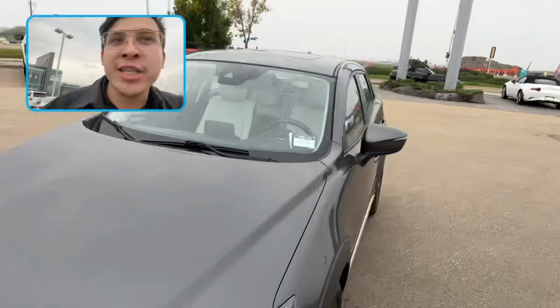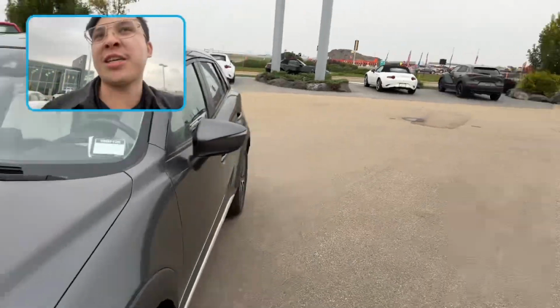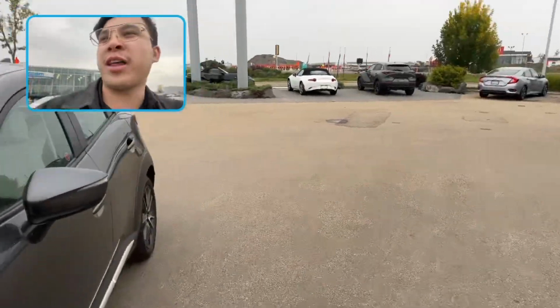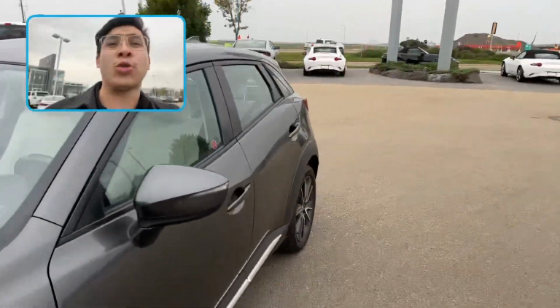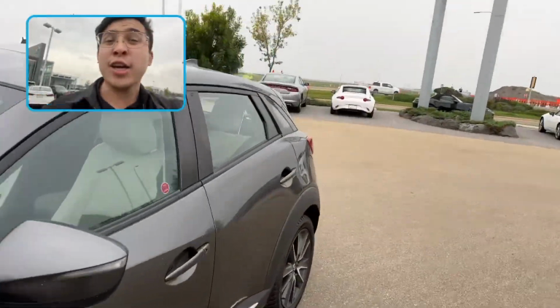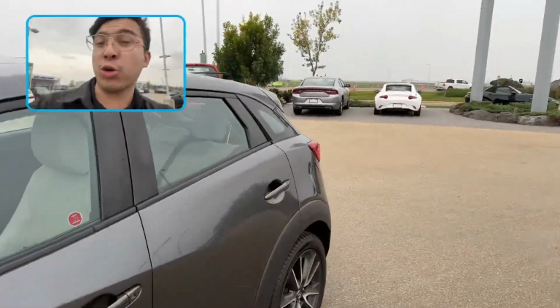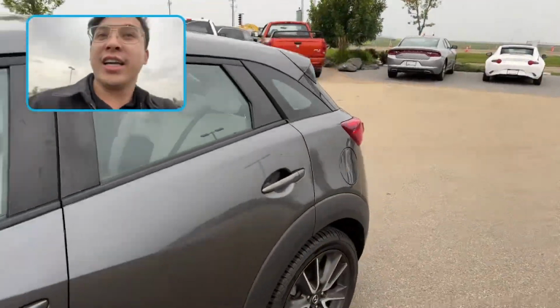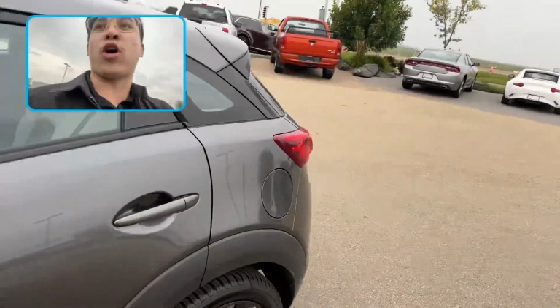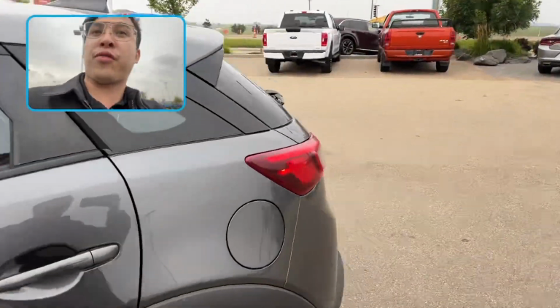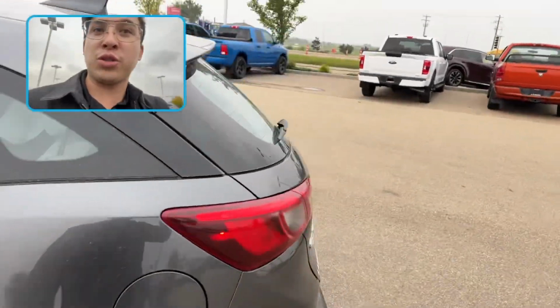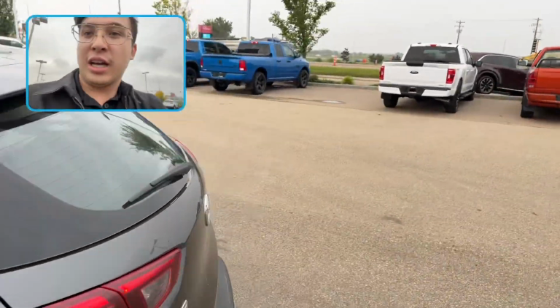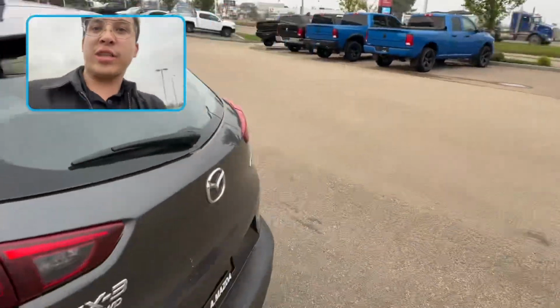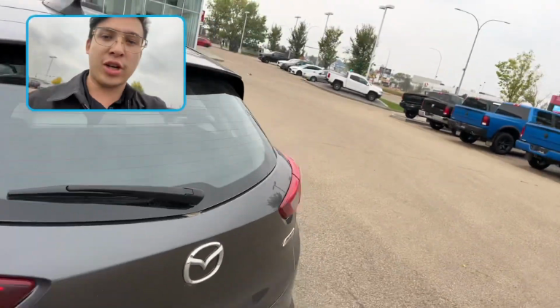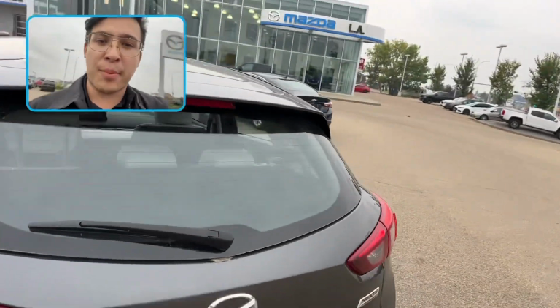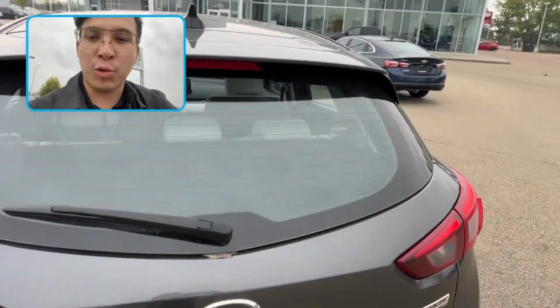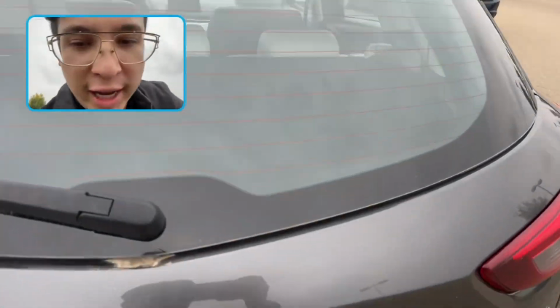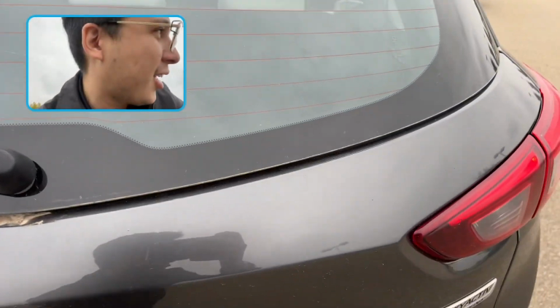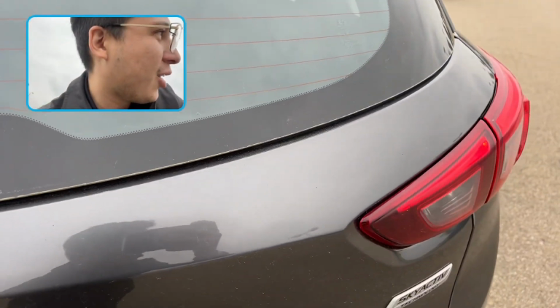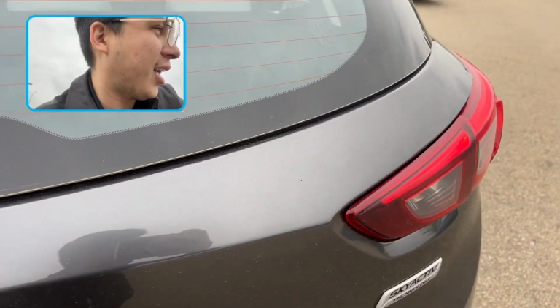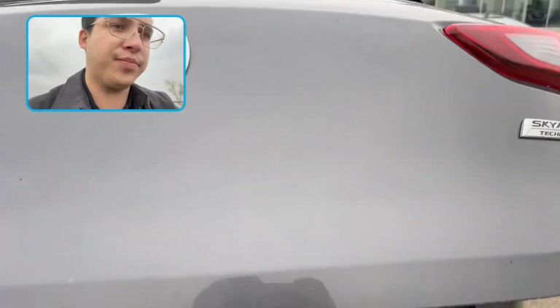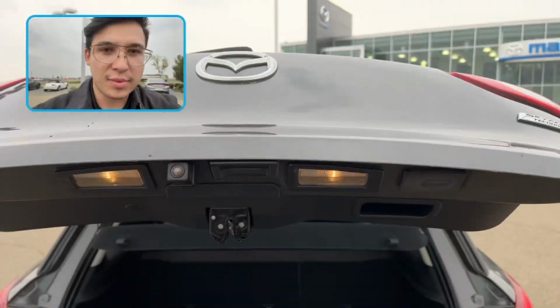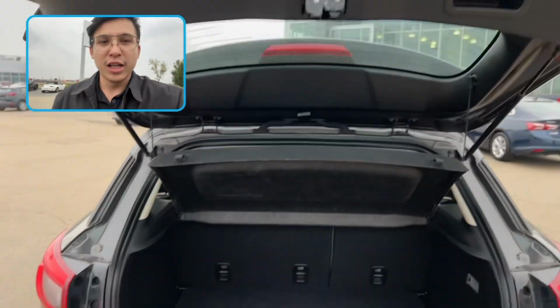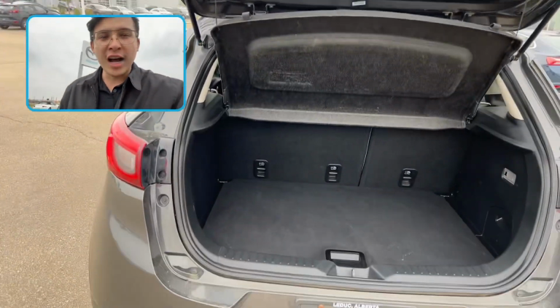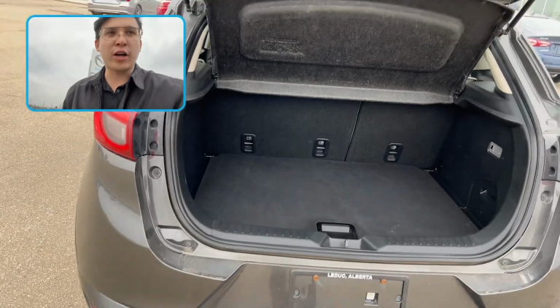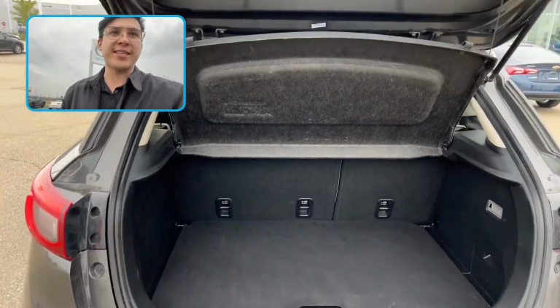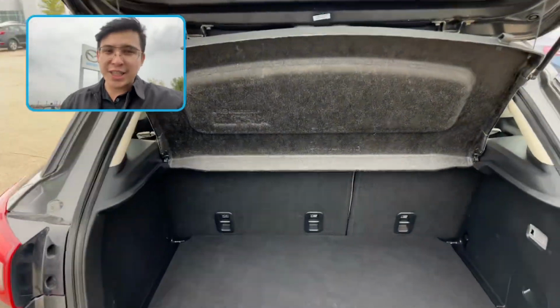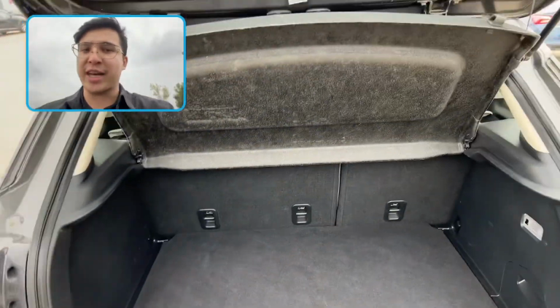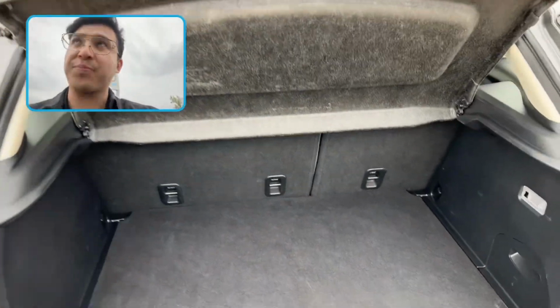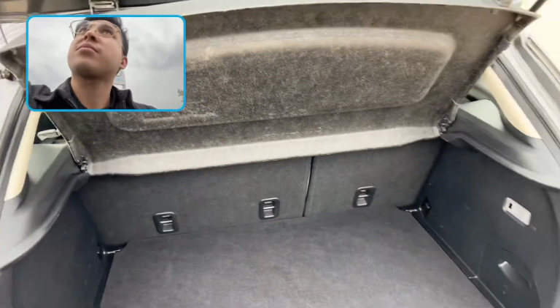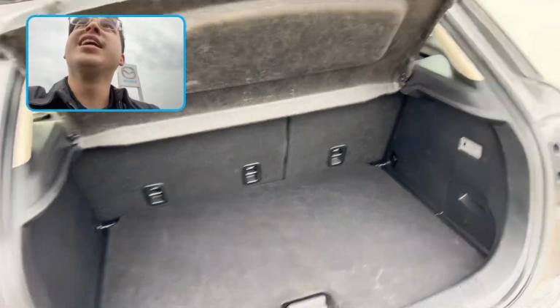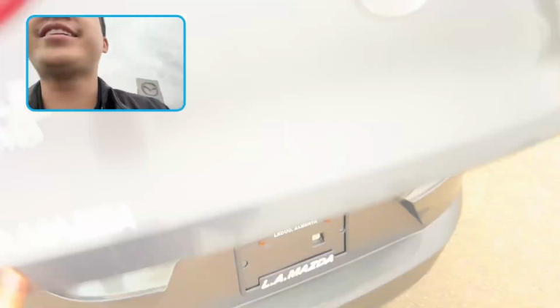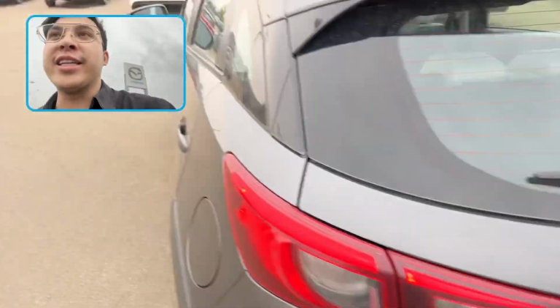What does GT mean? Well, that means grand touring — it's going to have all the features. Let's take a look at the back and work our way in. Tons of cargo space, the seats fold down. Let's take a look inside.